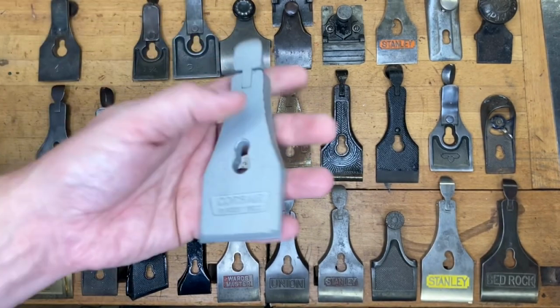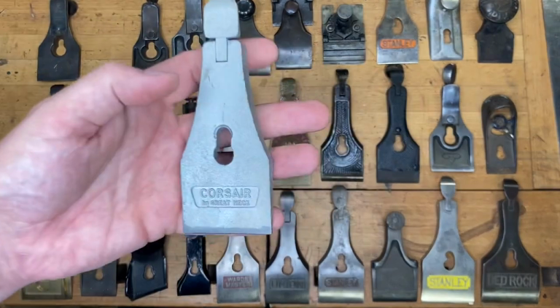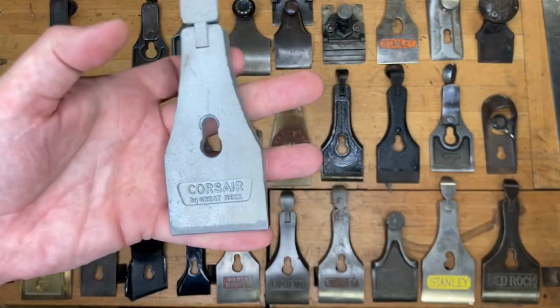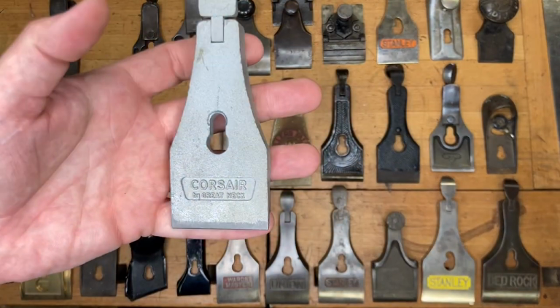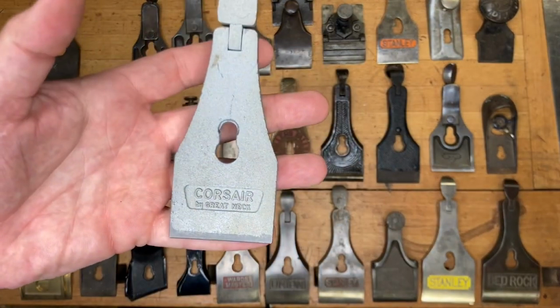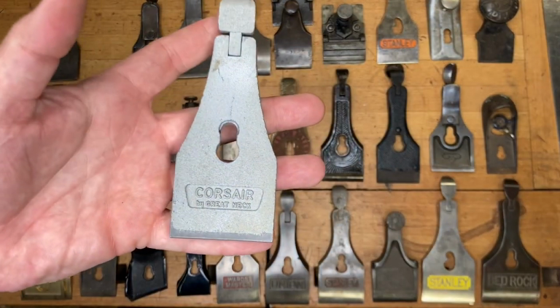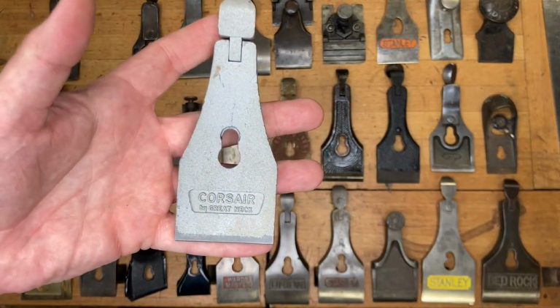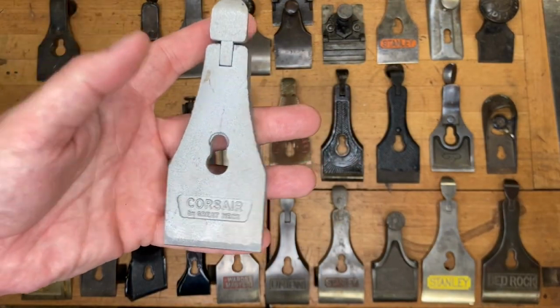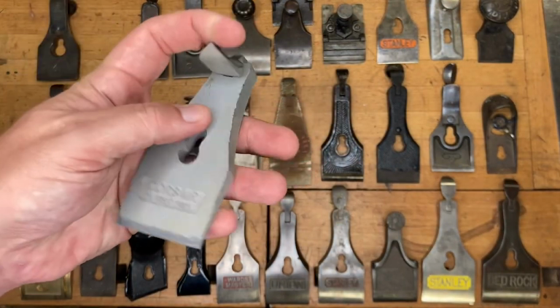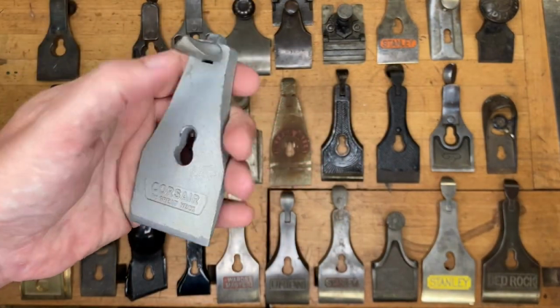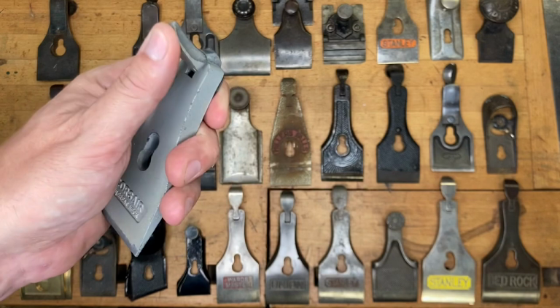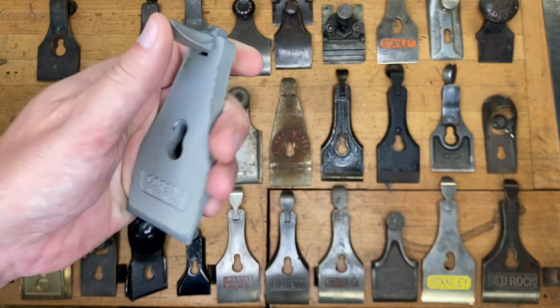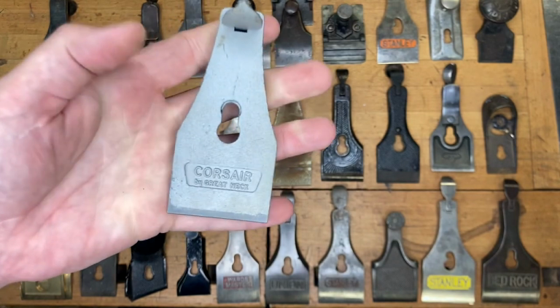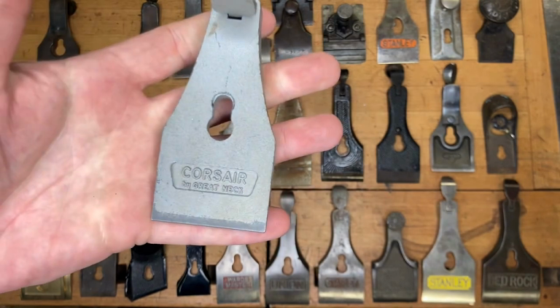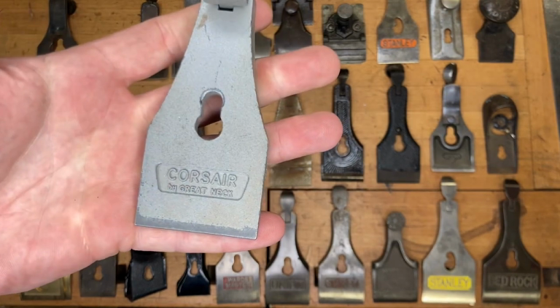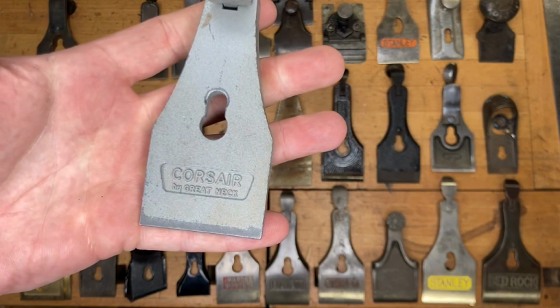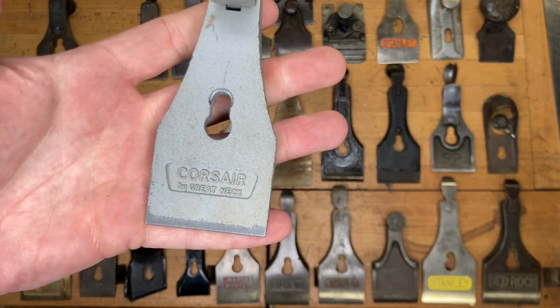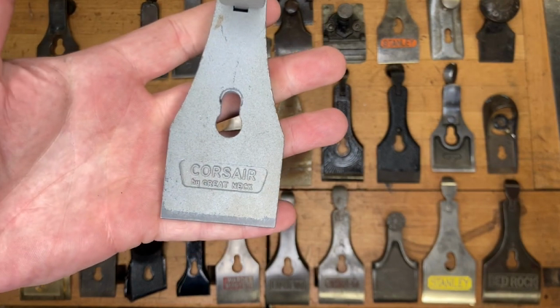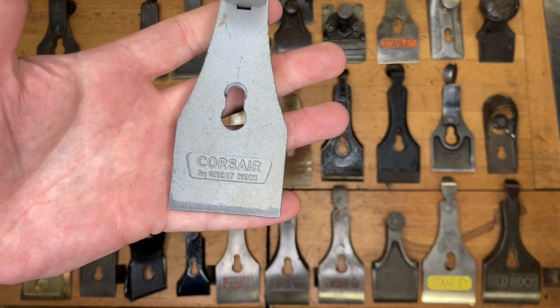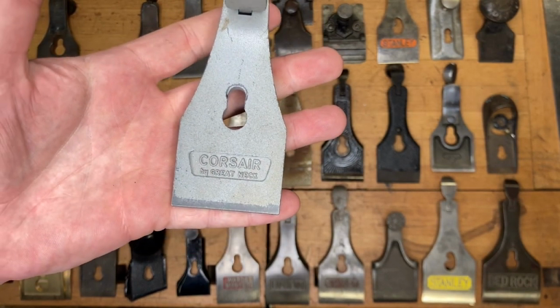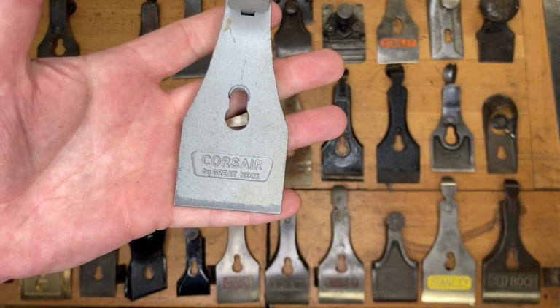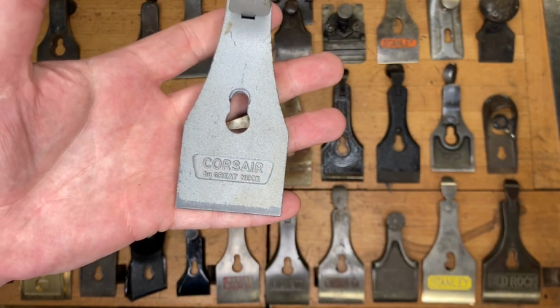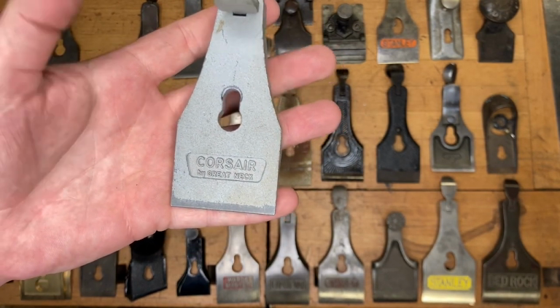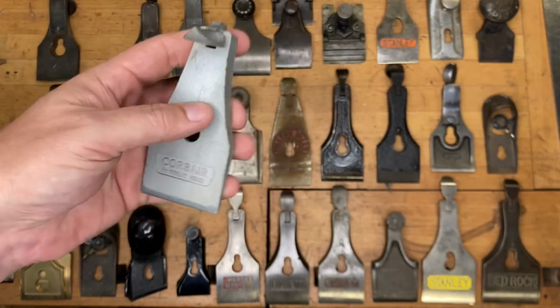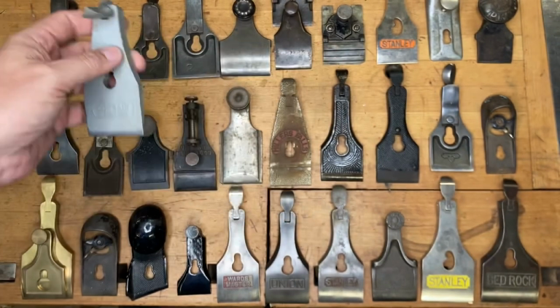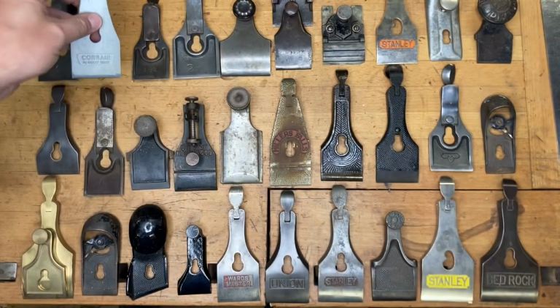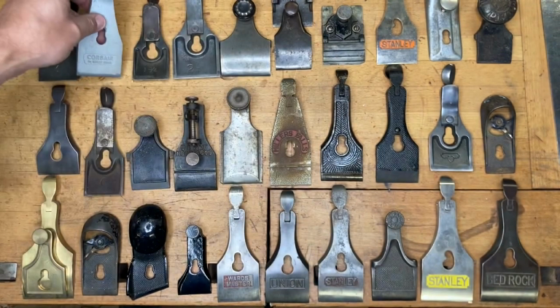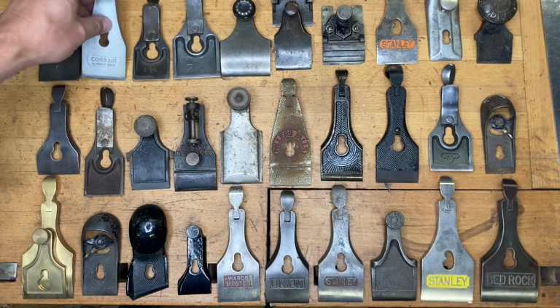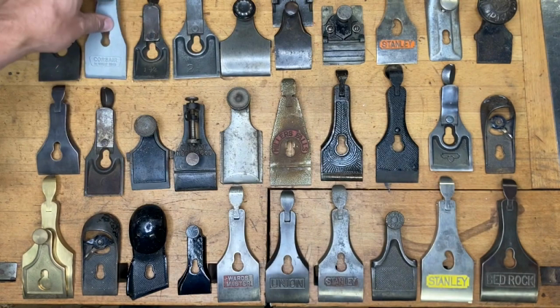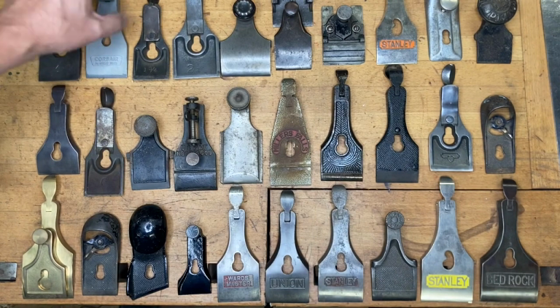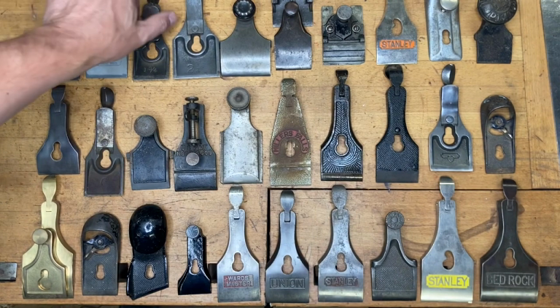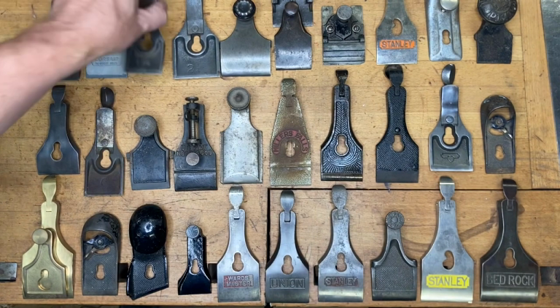This one — maybe a little bit of a freebie. I'll let you read it. If you said this is a Corsair by Great Neck, then give yourself one point.